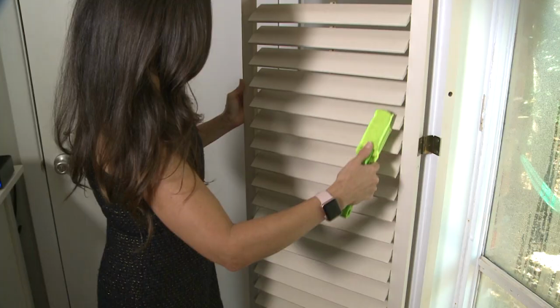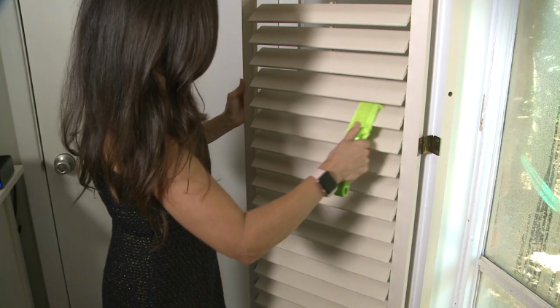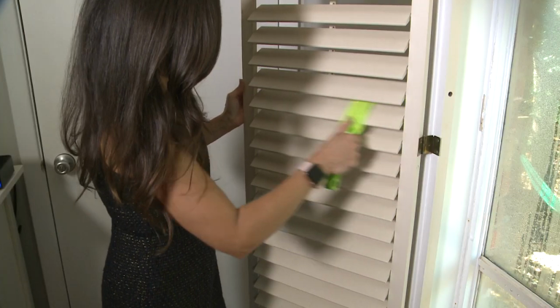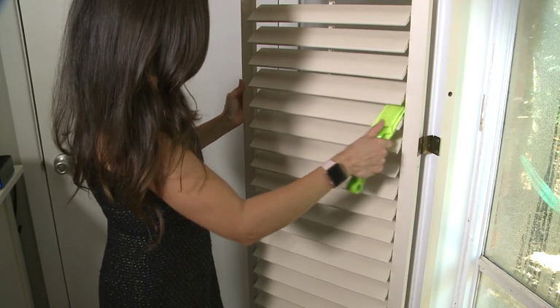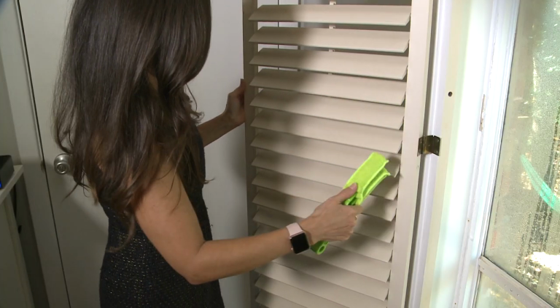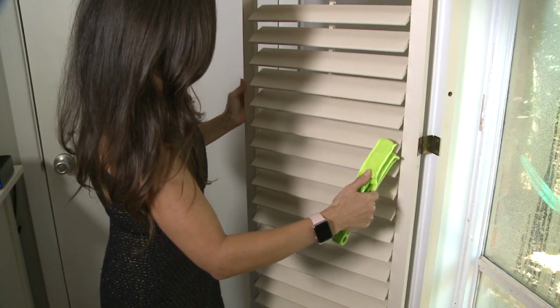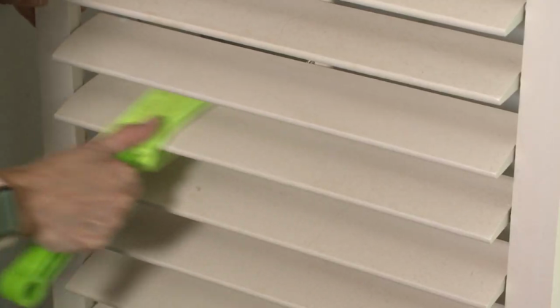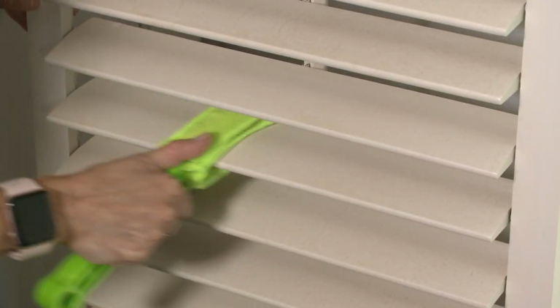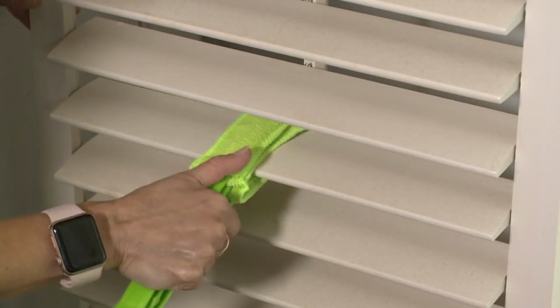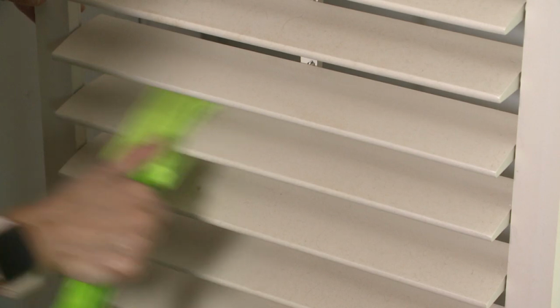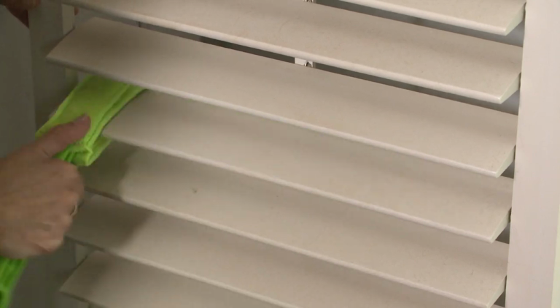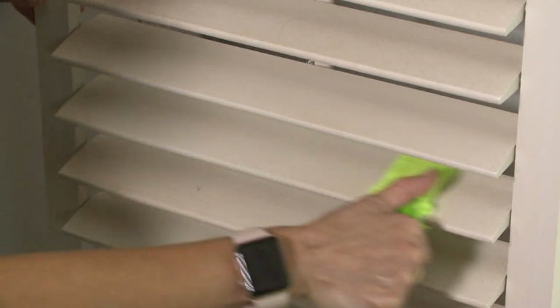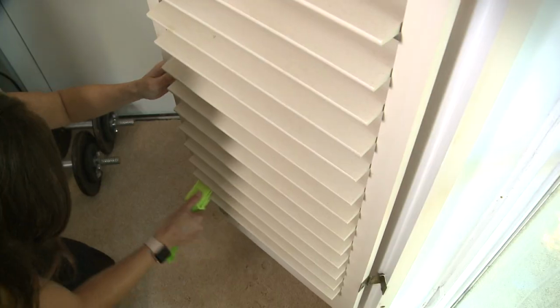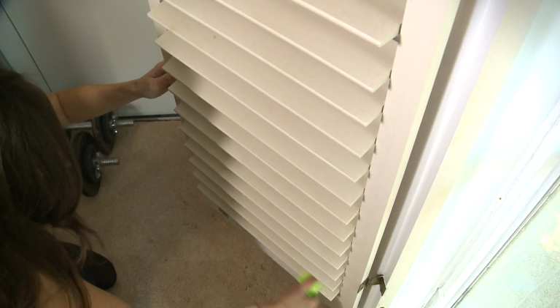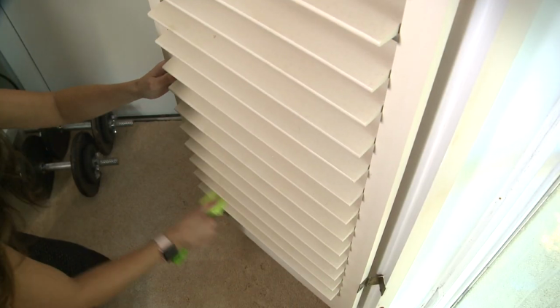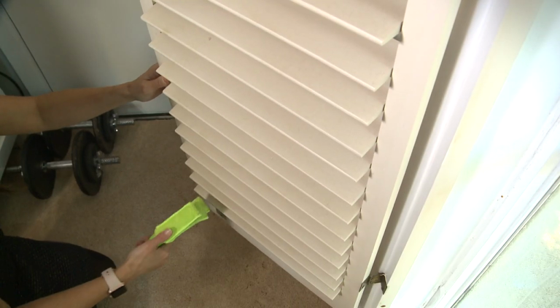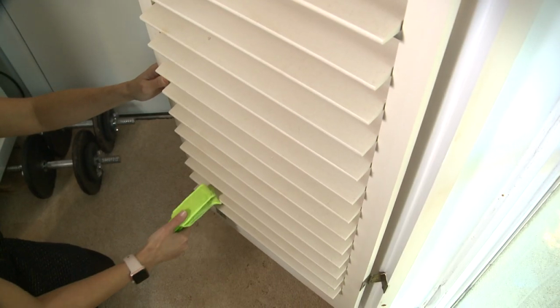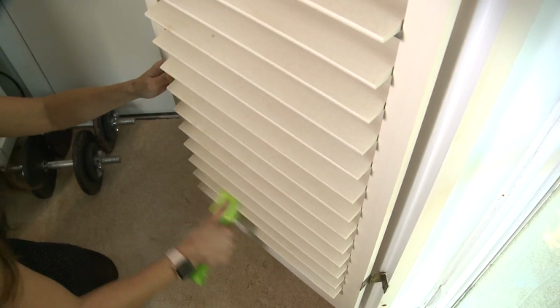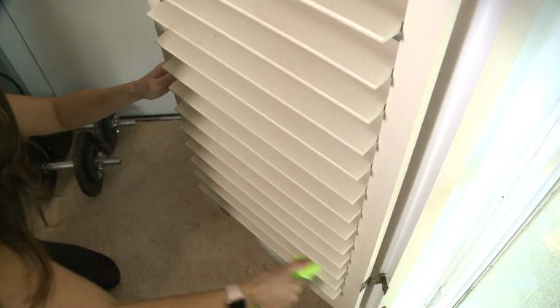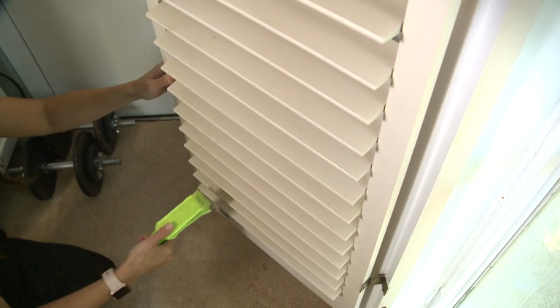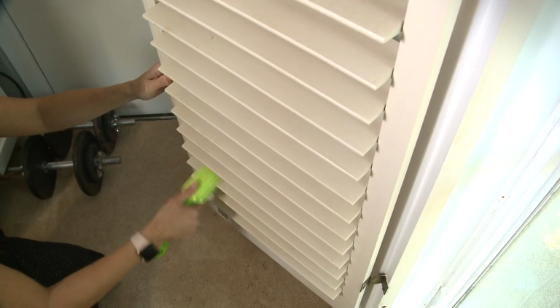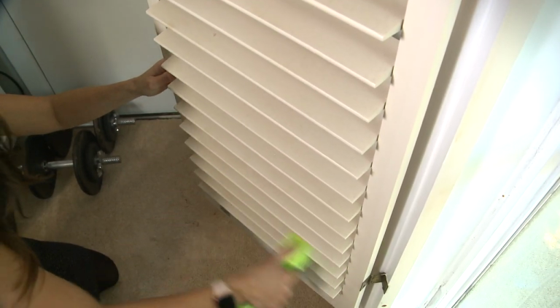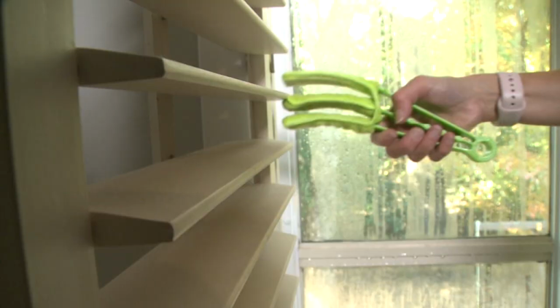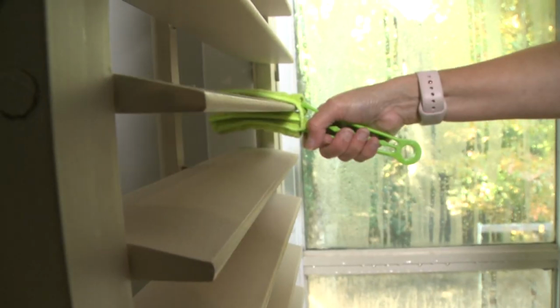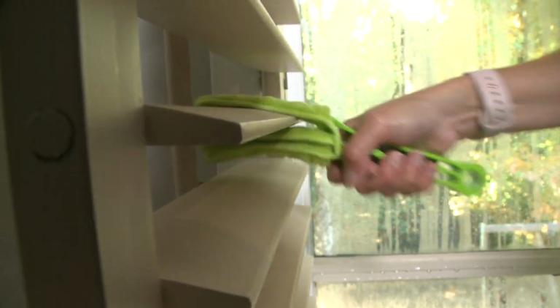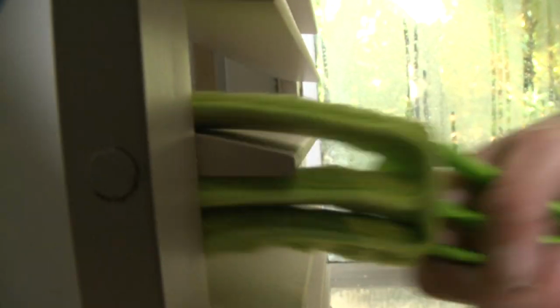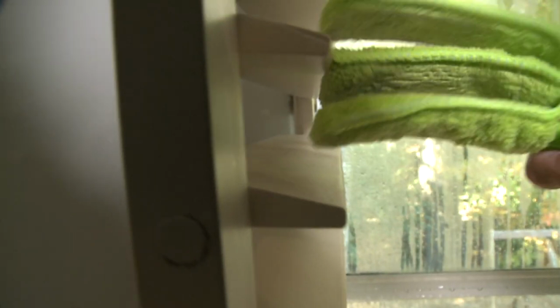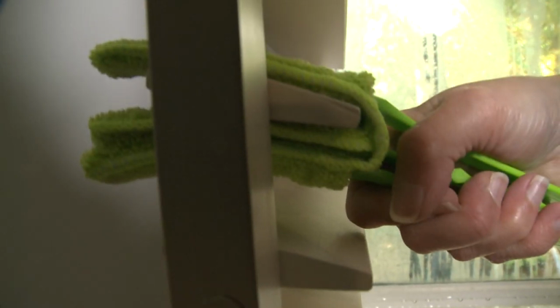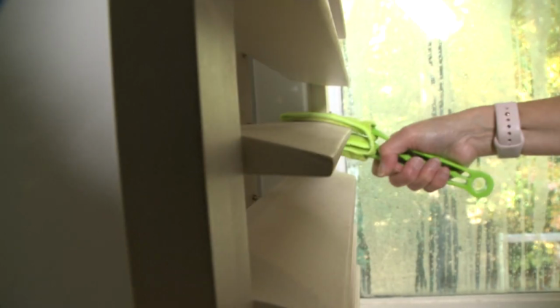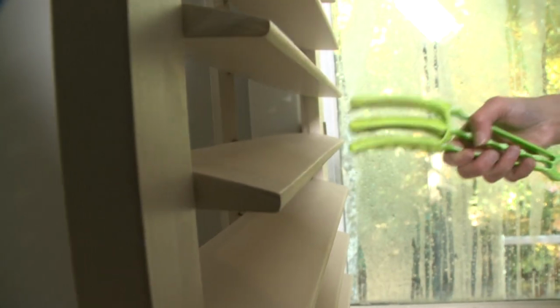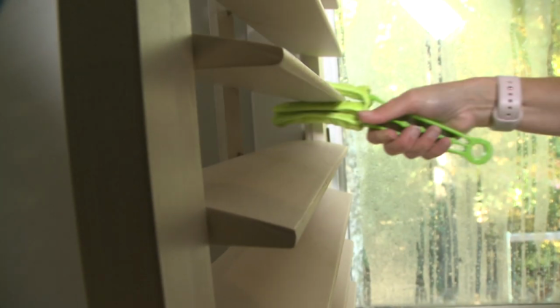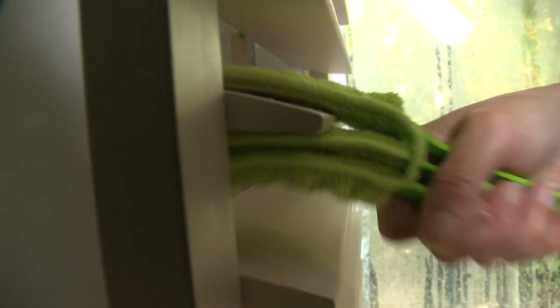I started off using it on one panel. And if you have pets at the house, you know how much dog hair and cat hair gets everywhere. Just one swipe is all you need — boom, swipe, boom, swipe.